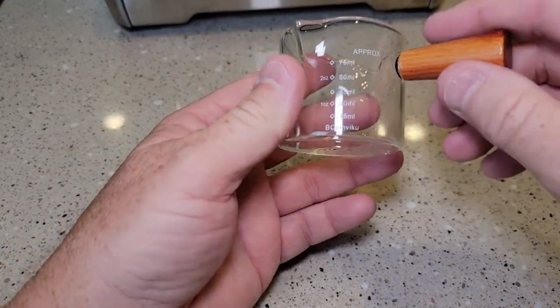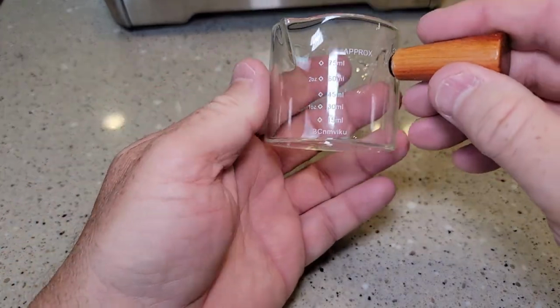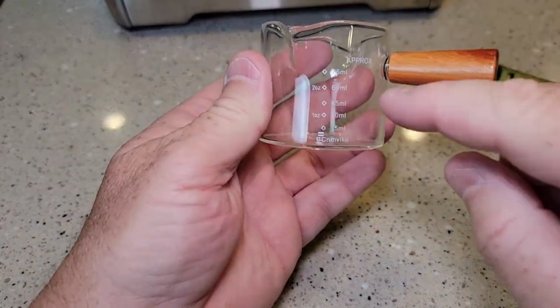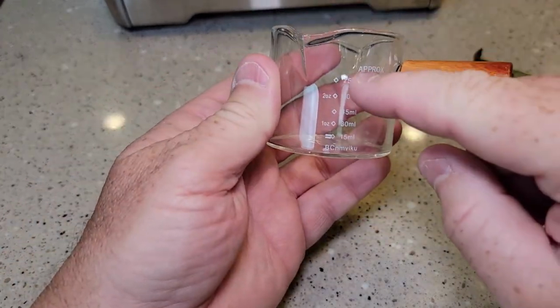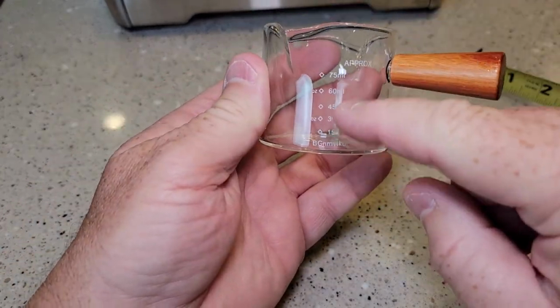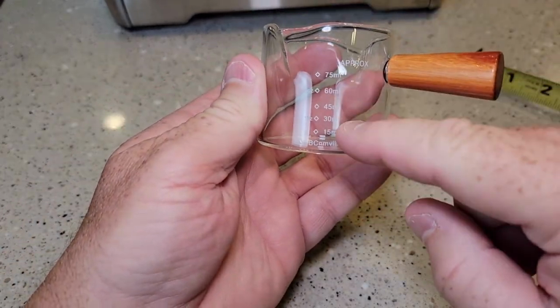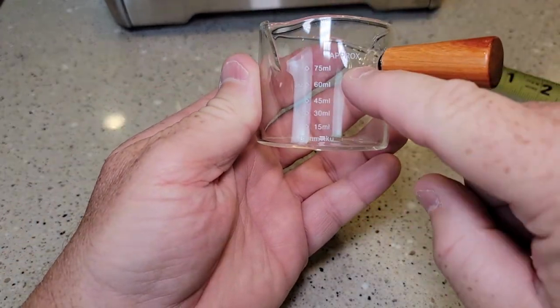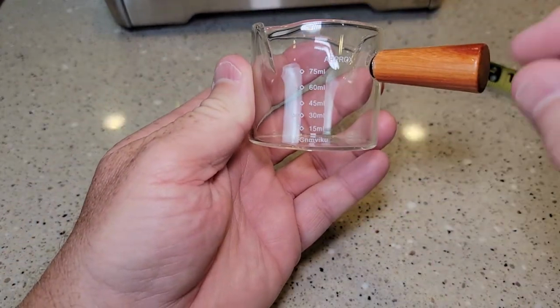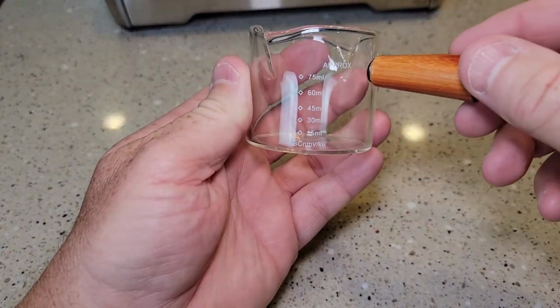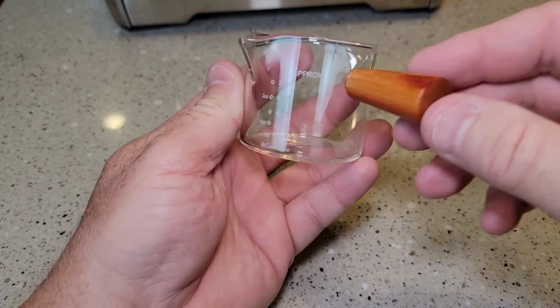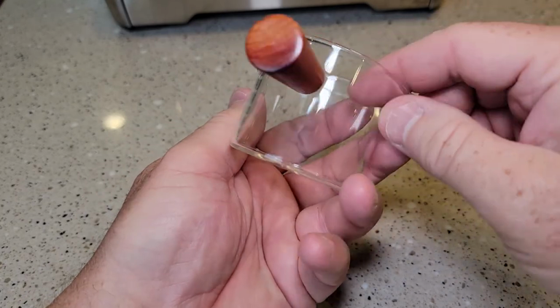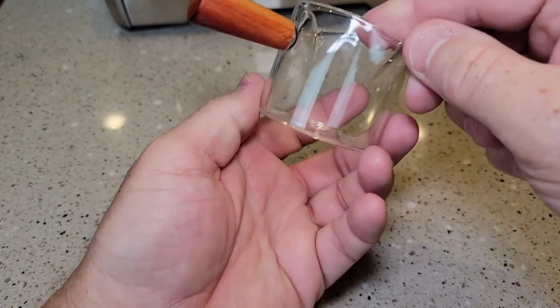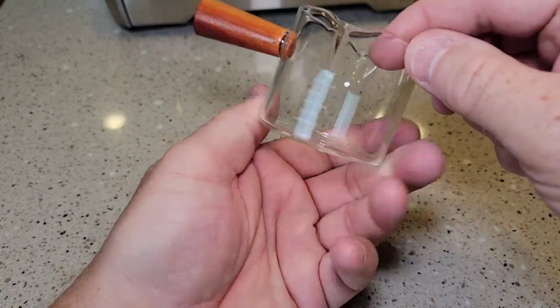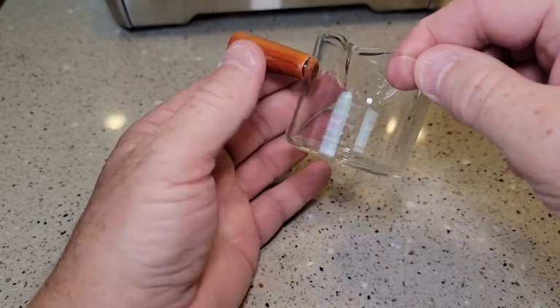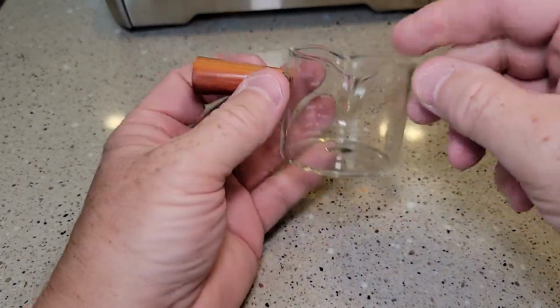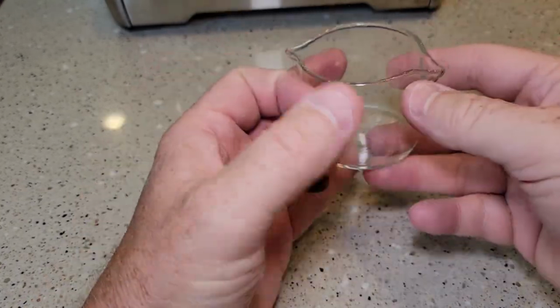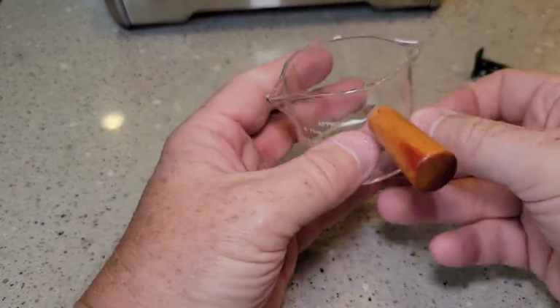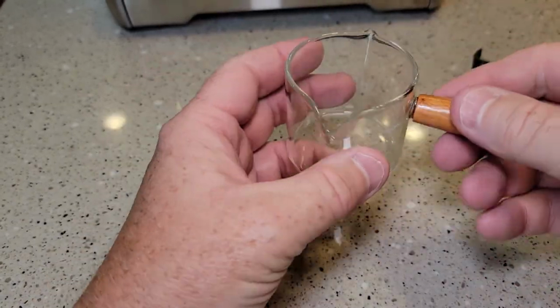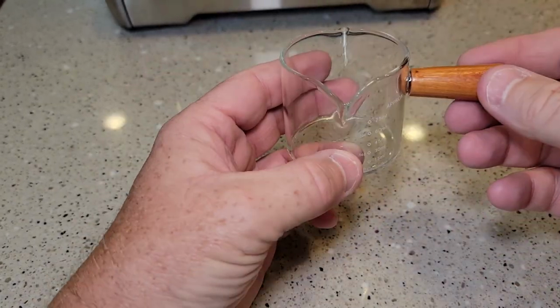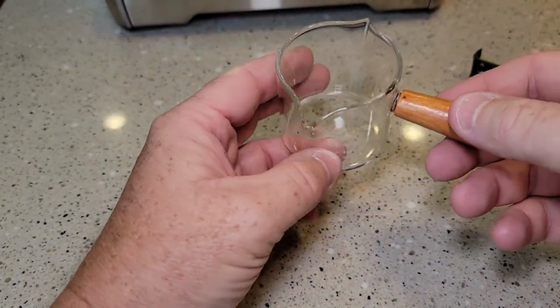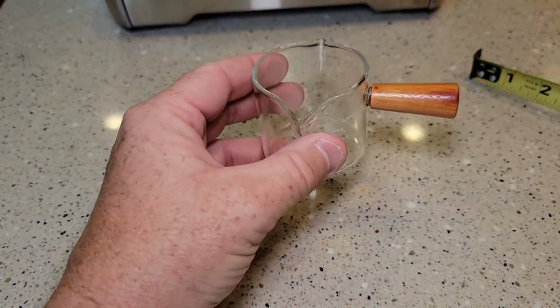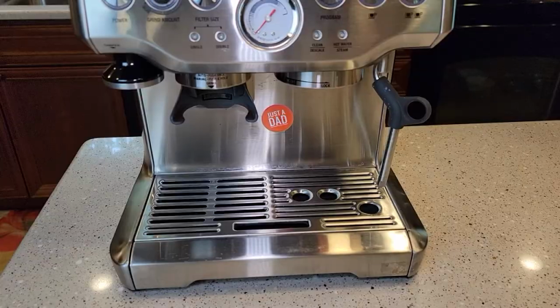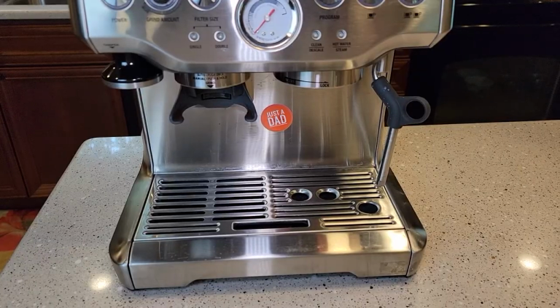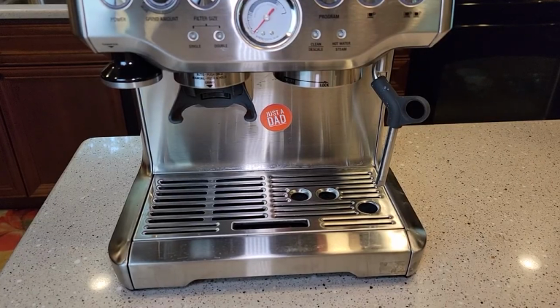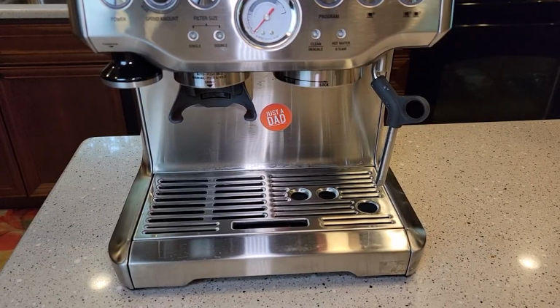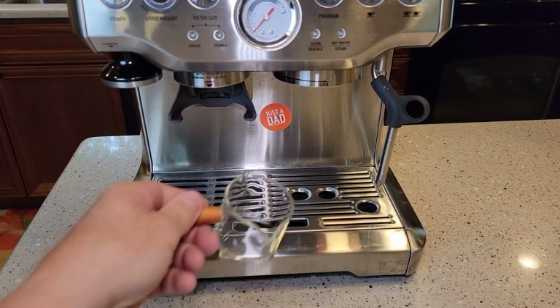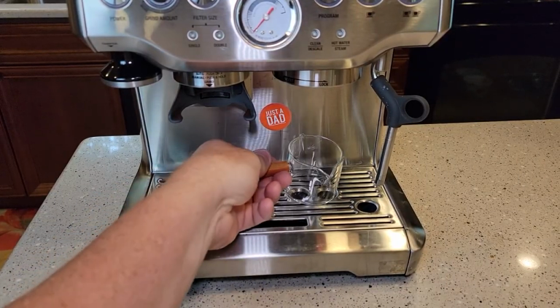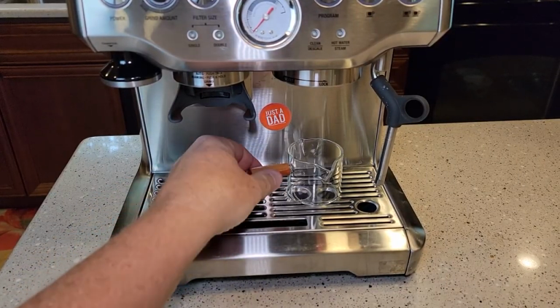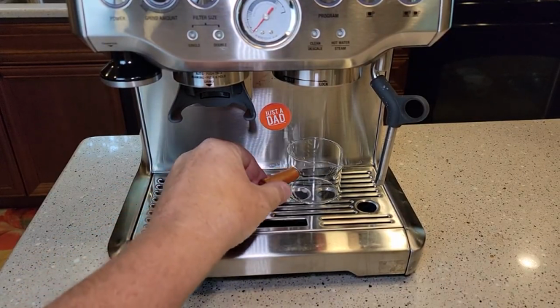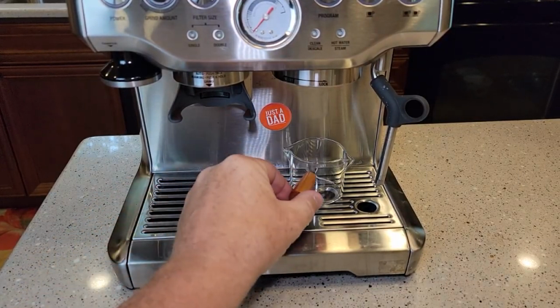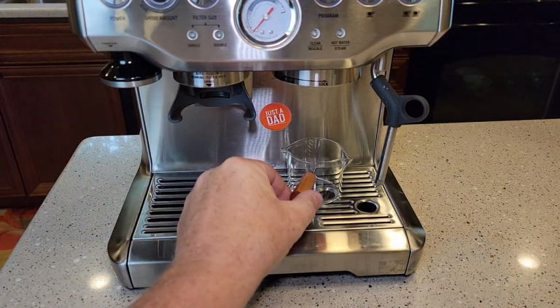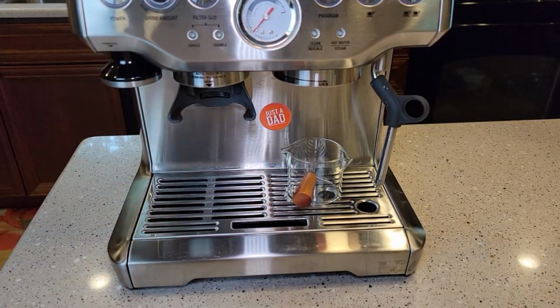That's the only markings it's got on this one — this is approximate on this one side. No other markings, but it does pour. So I'm hoping this will work out really well; this should work pretty good when I do my espresso.